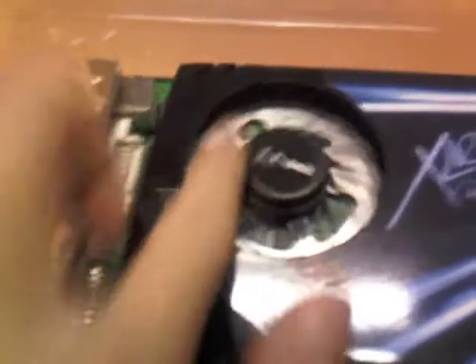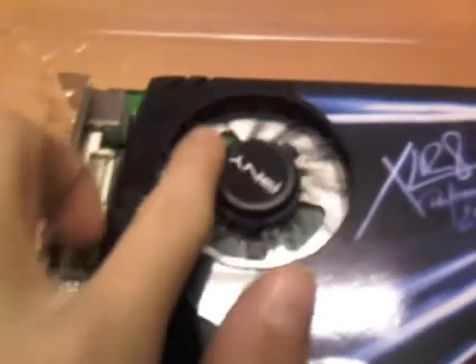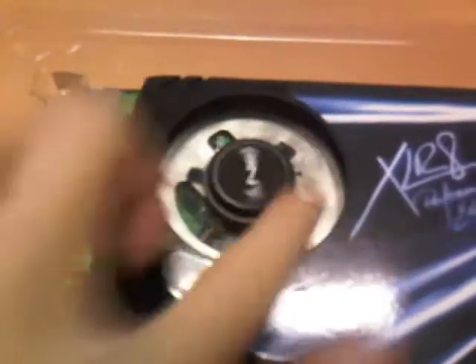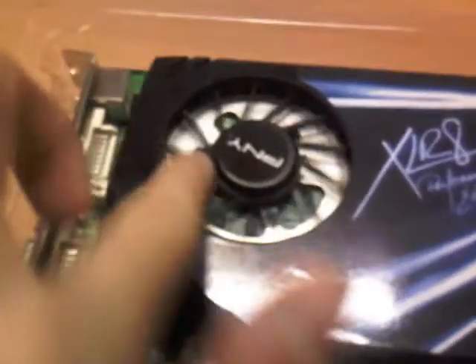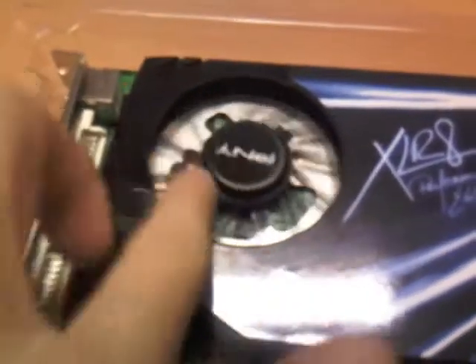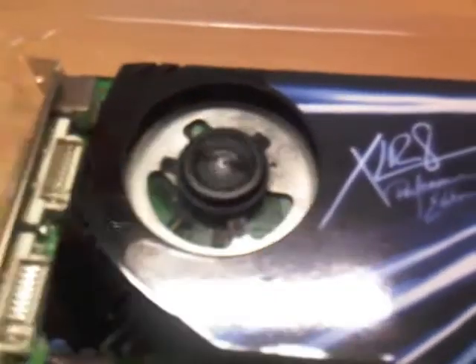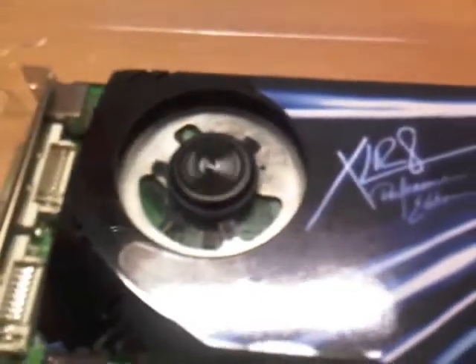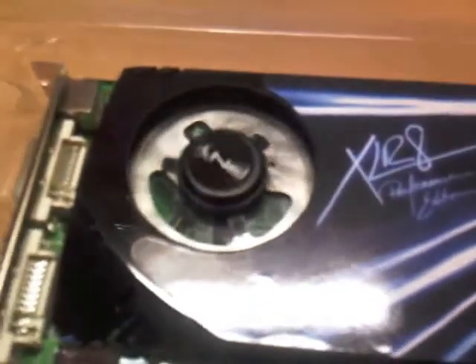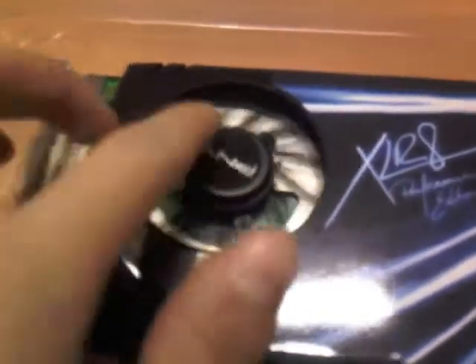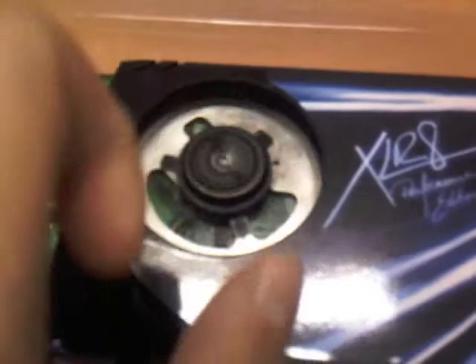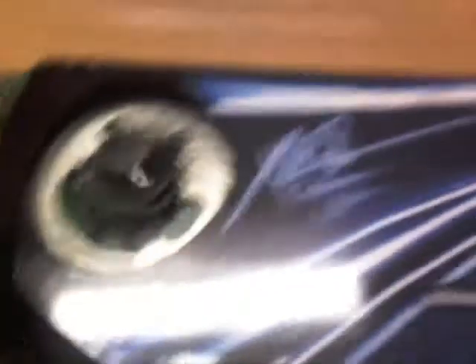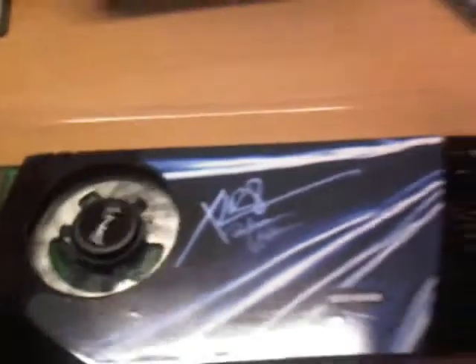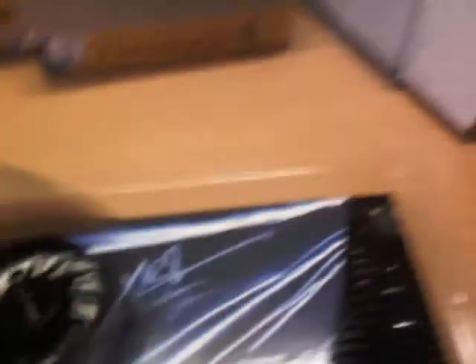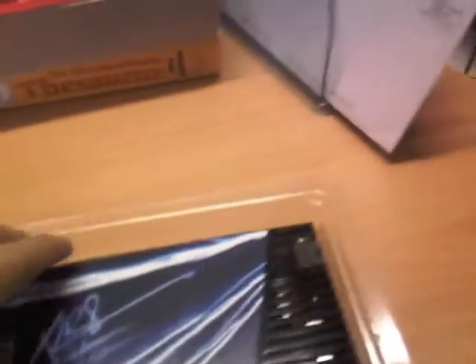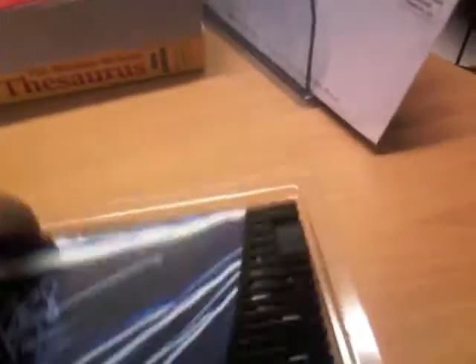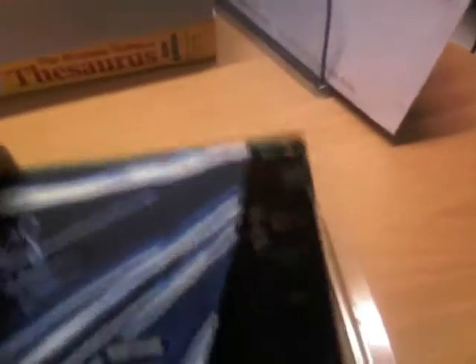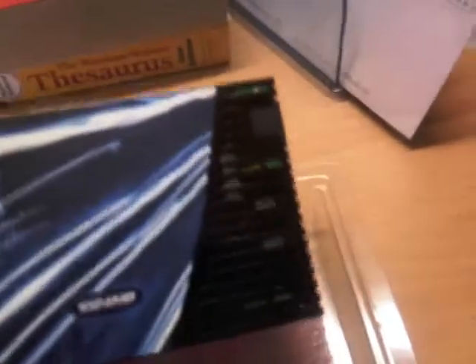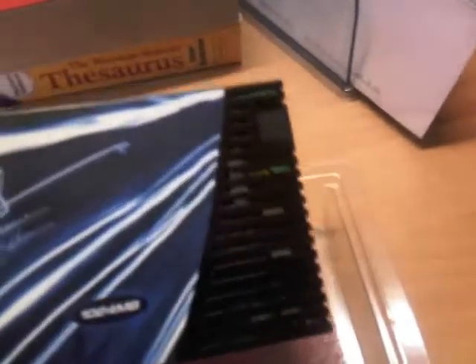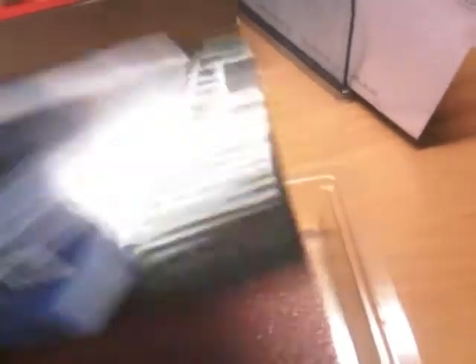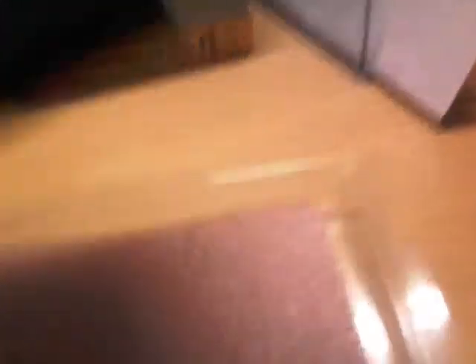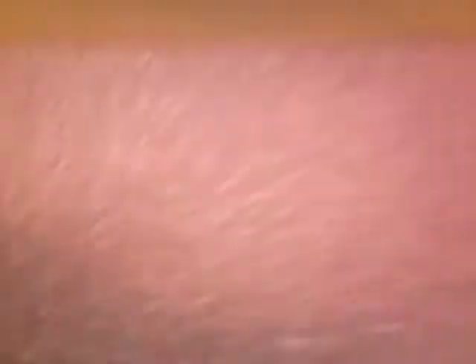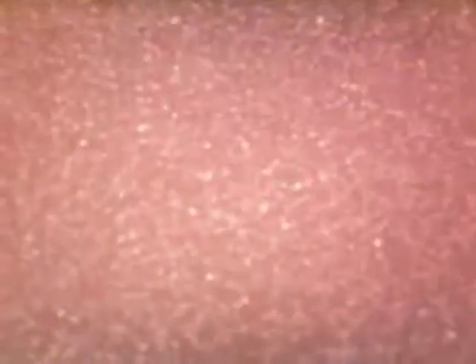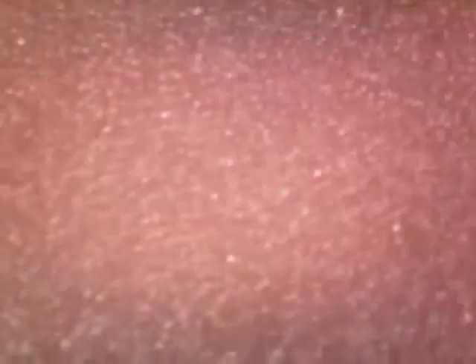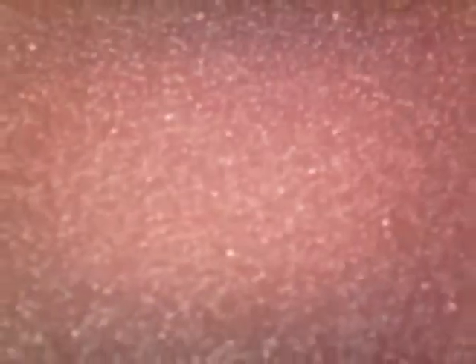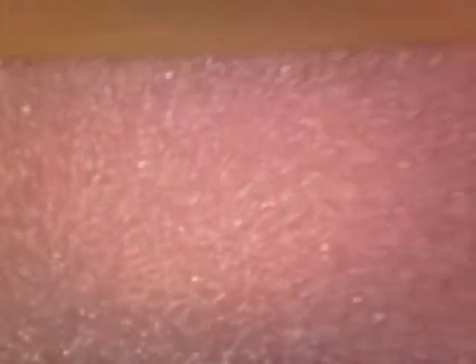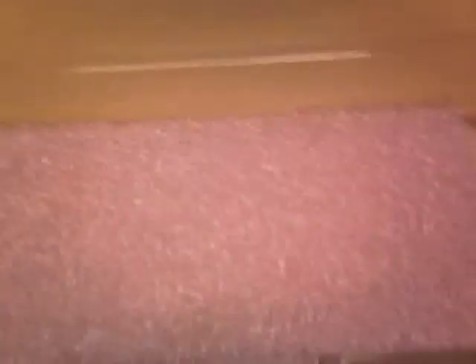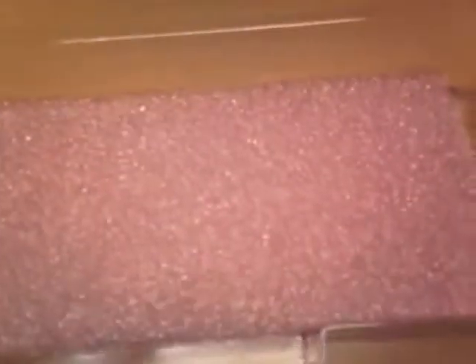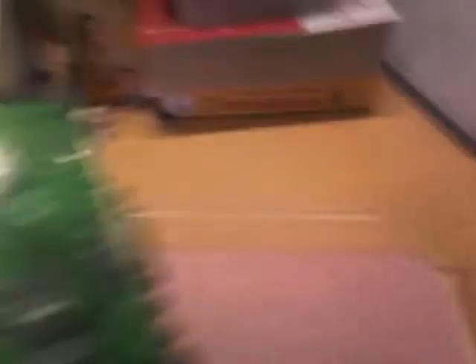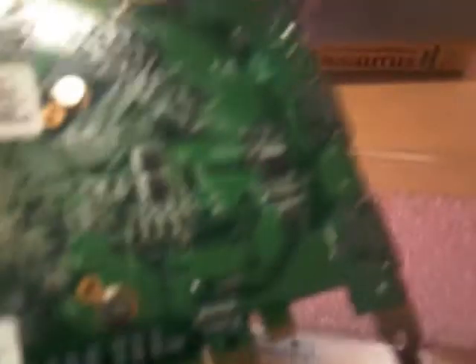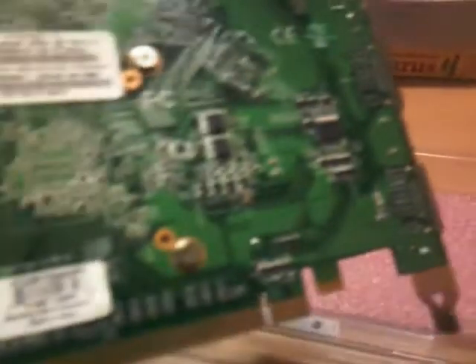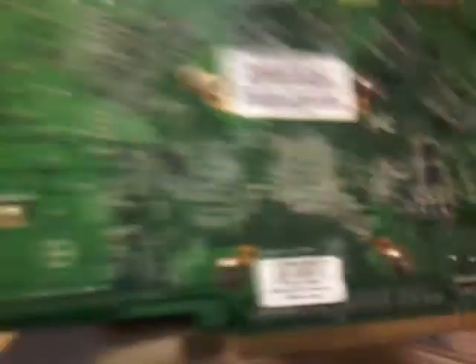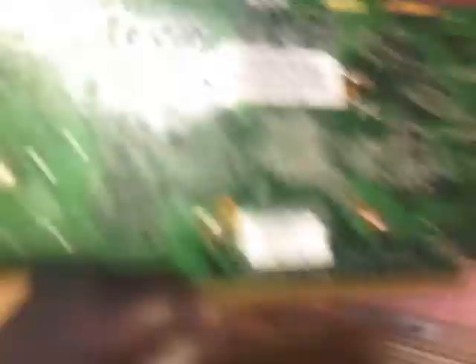Product placement. Taking it out in all its glory — it's nicely wrapped and has a static foam. So this is it. It's an average-sized card I guess, not that long.